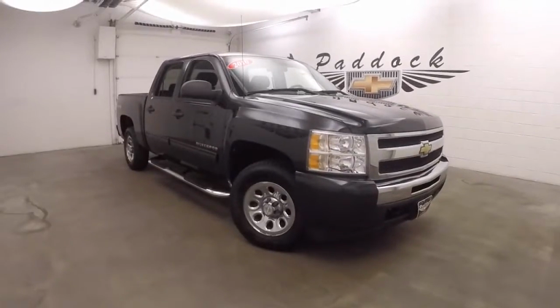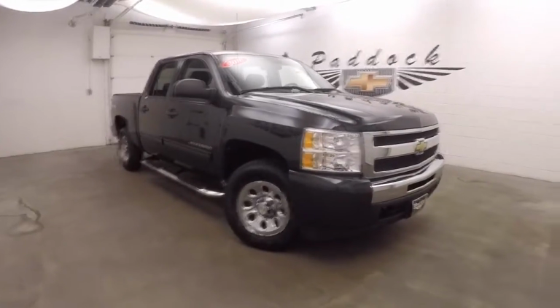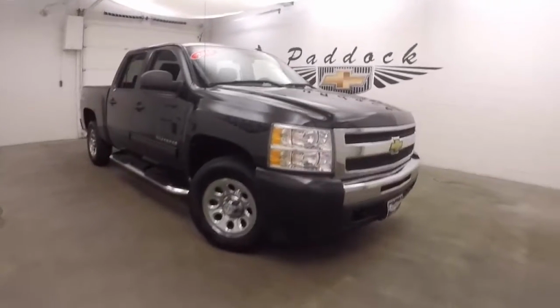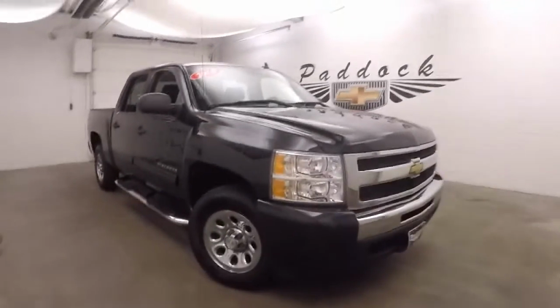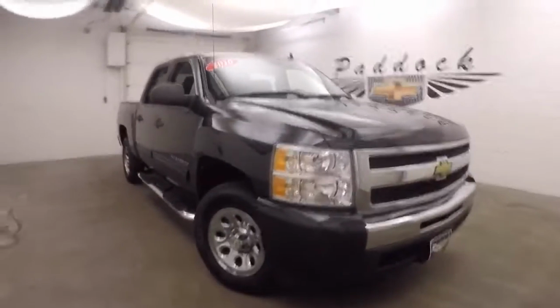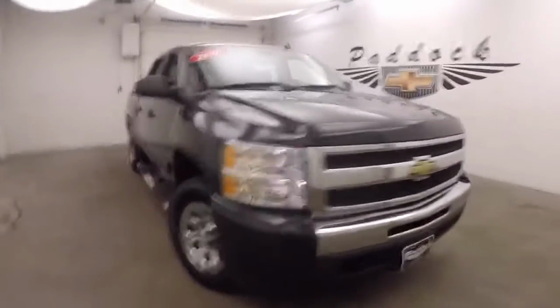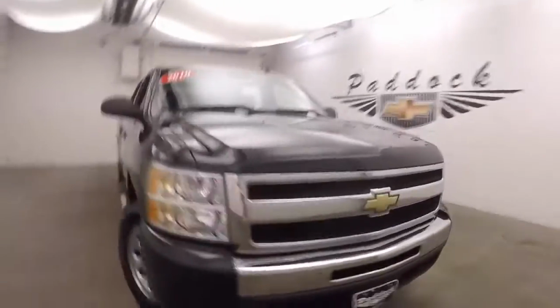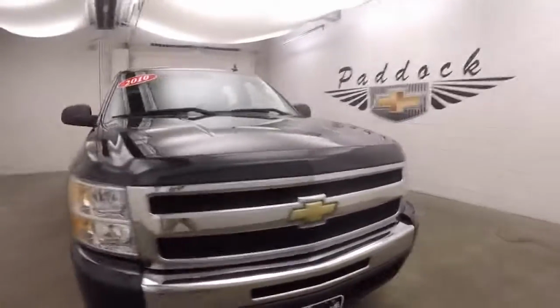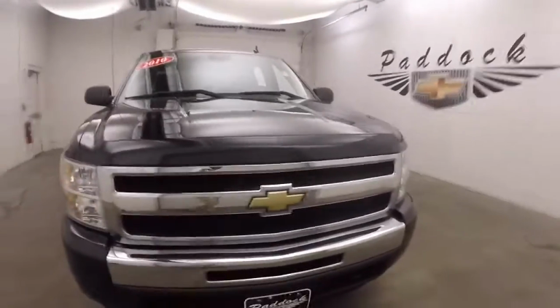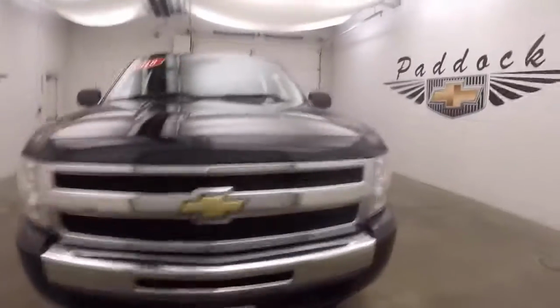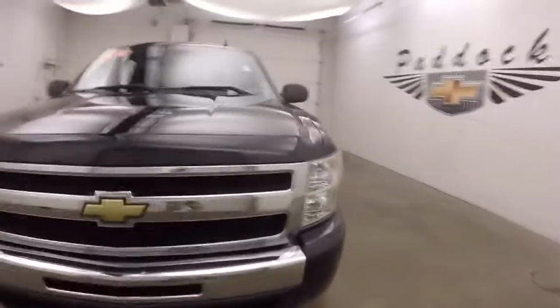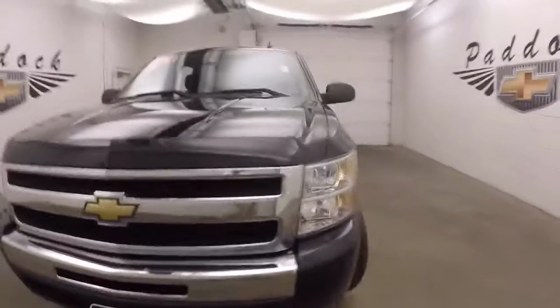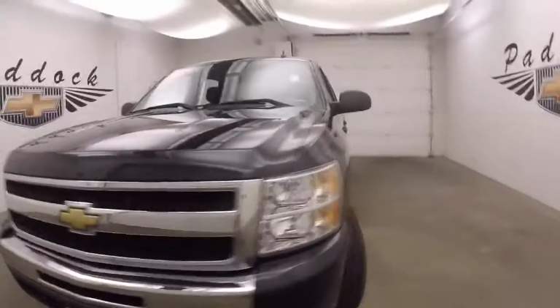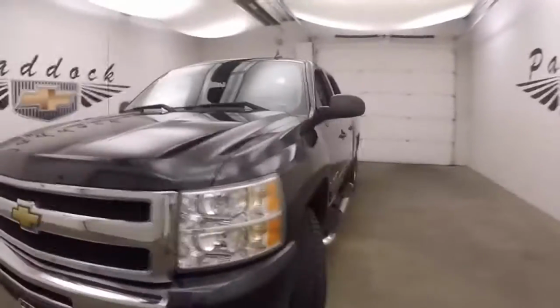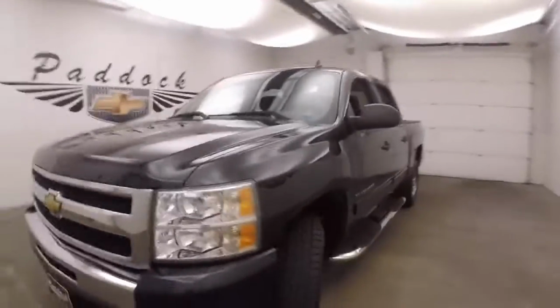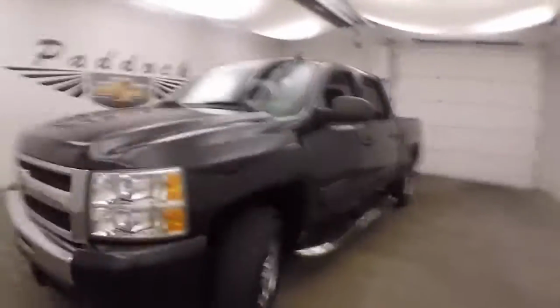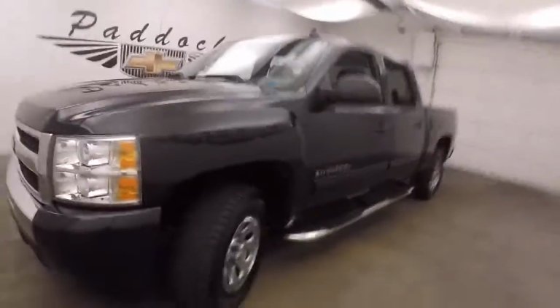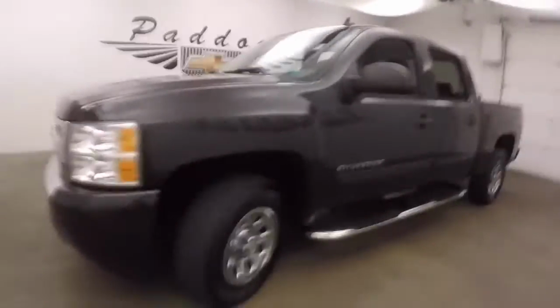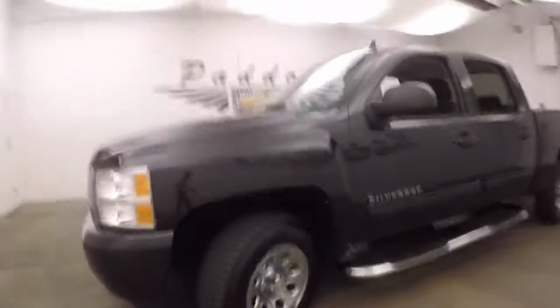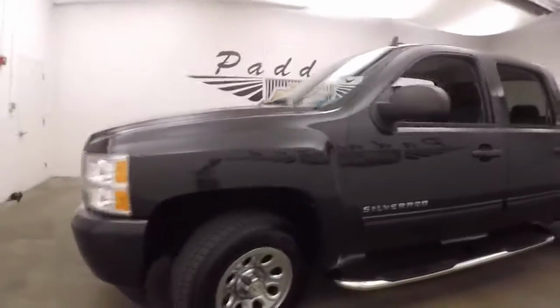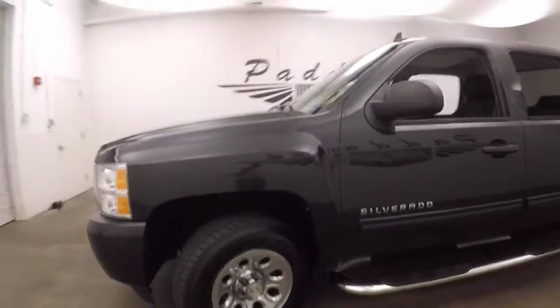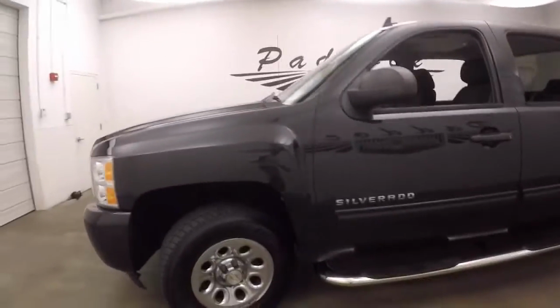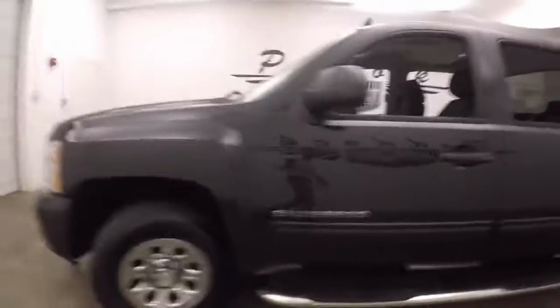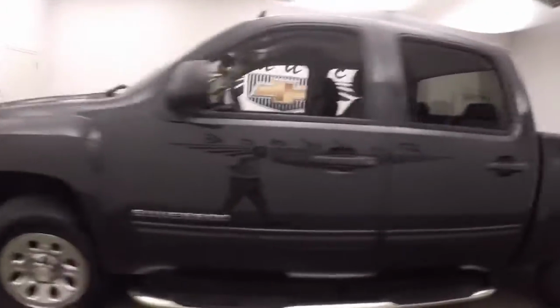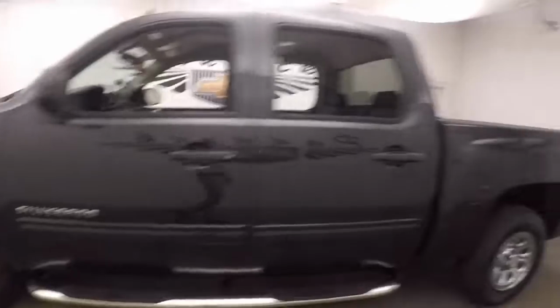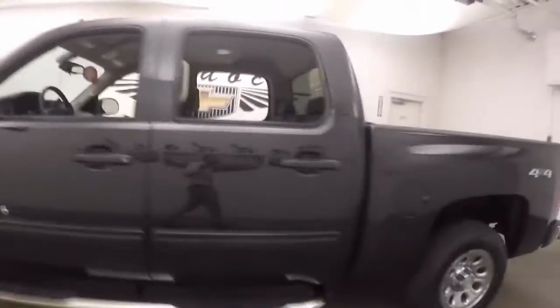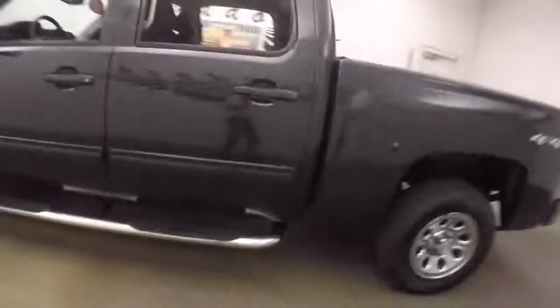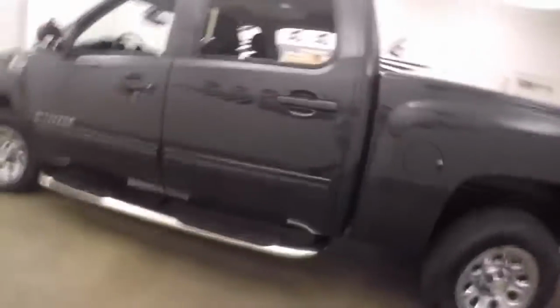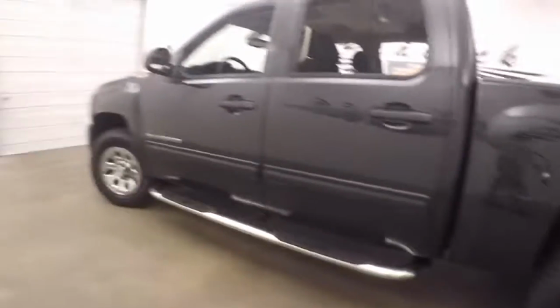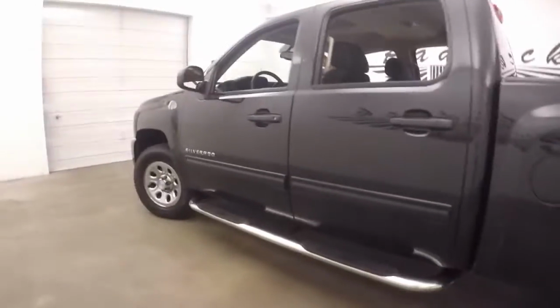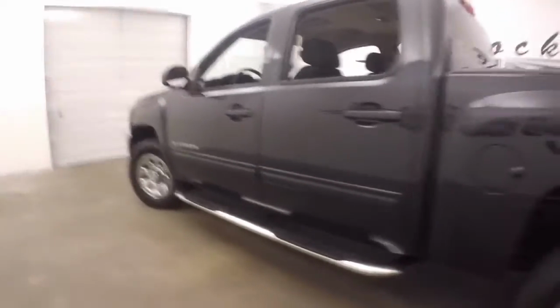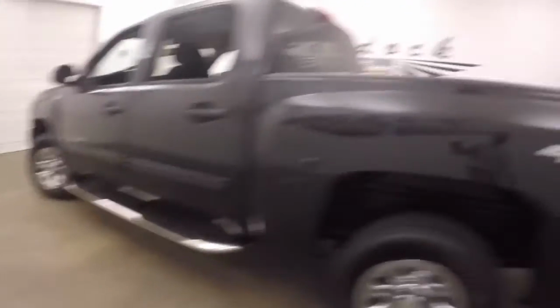It's a 2010 Chevy Silverado. Nice black granite metallic paint job. Good tires, nice chrome steel wheels. Get your step rails down the side.